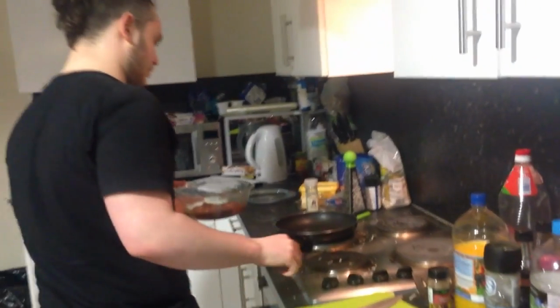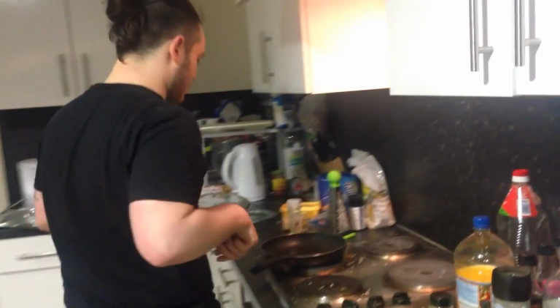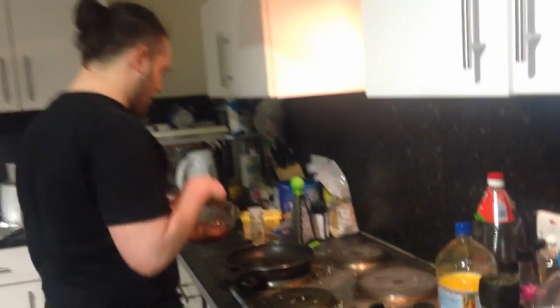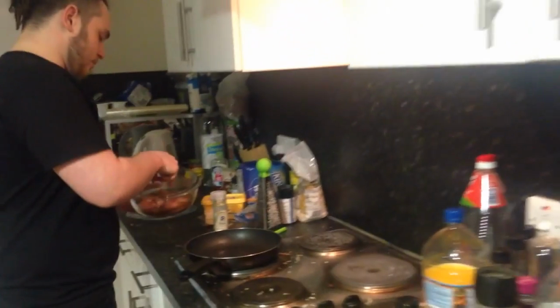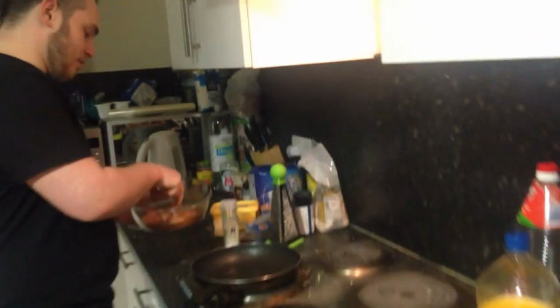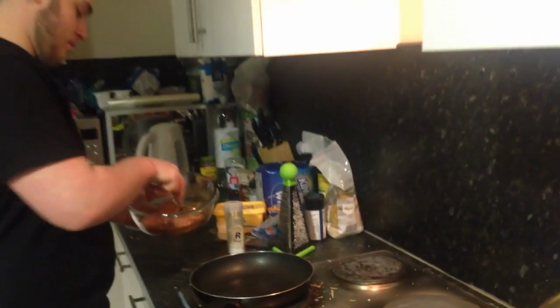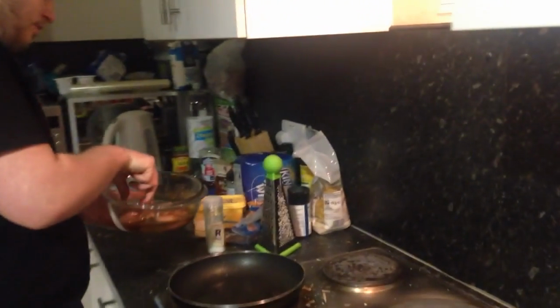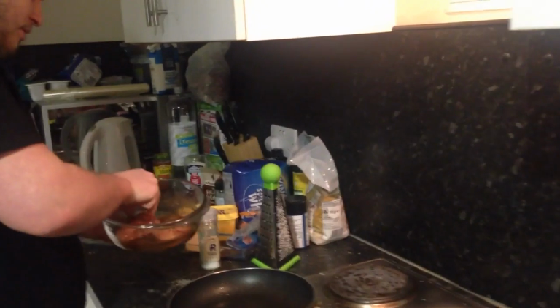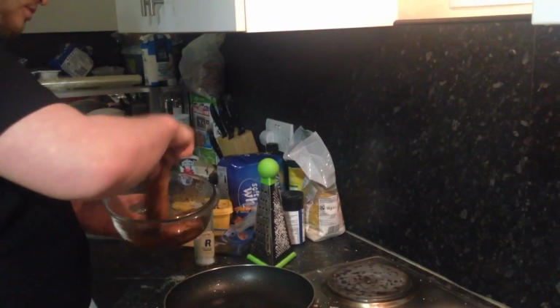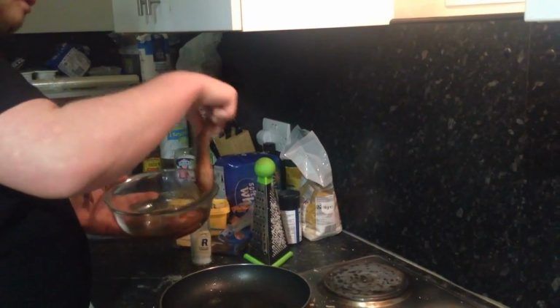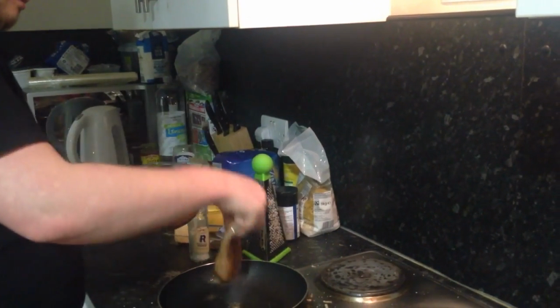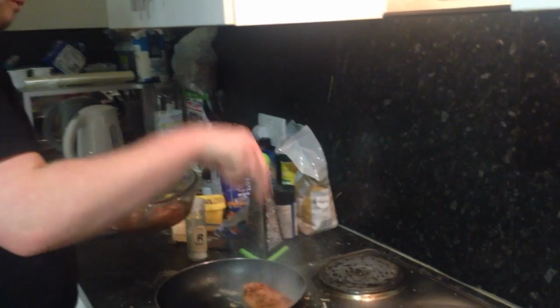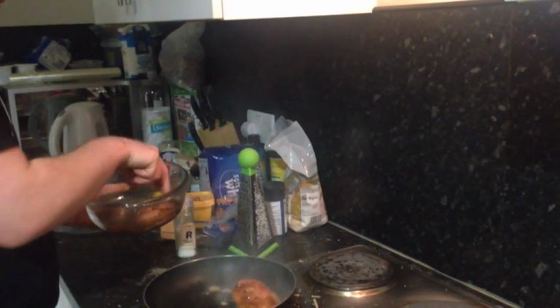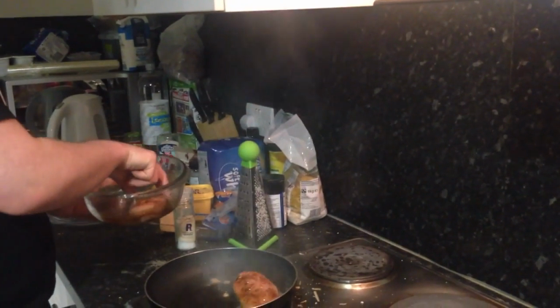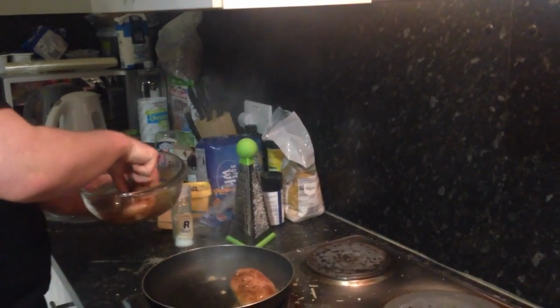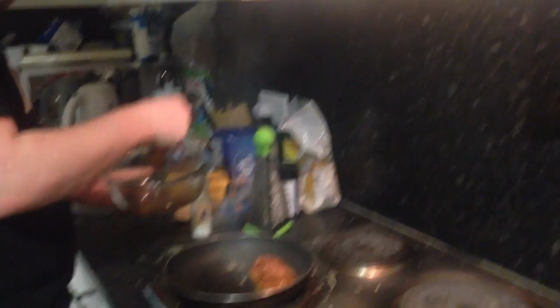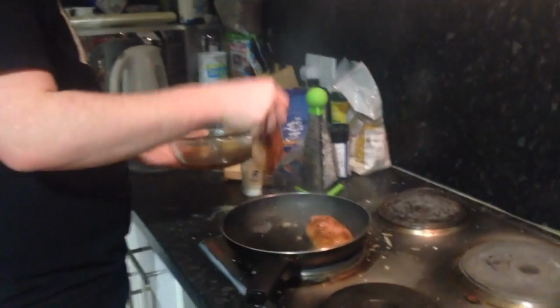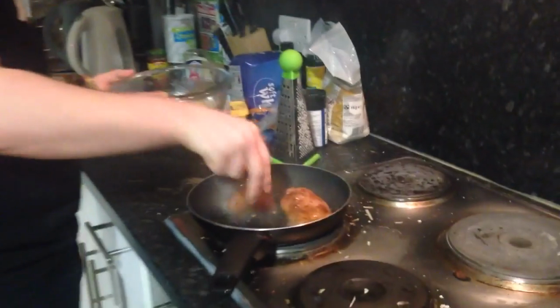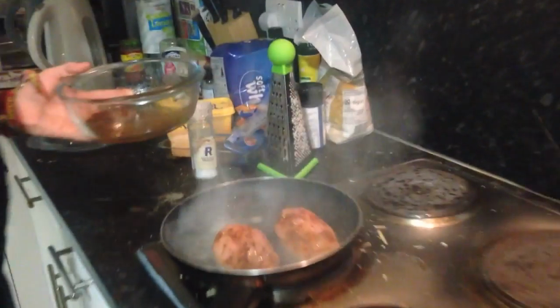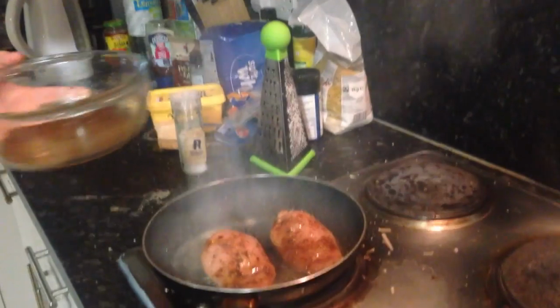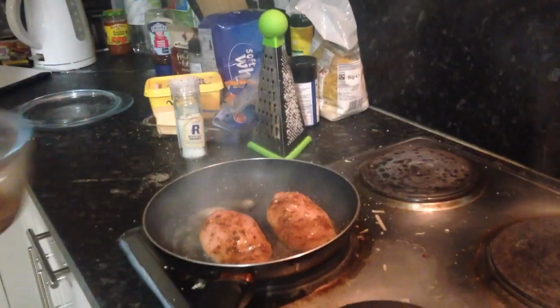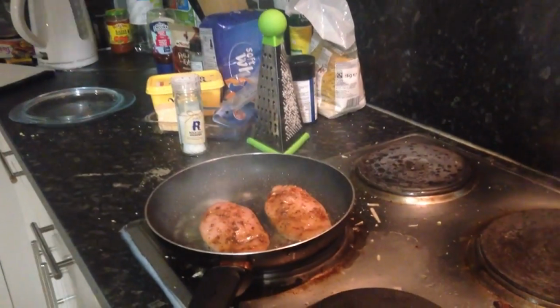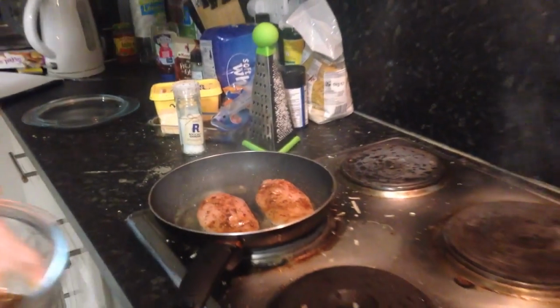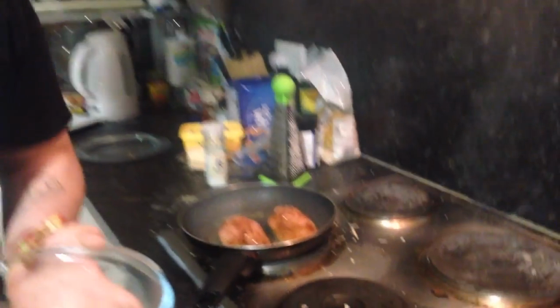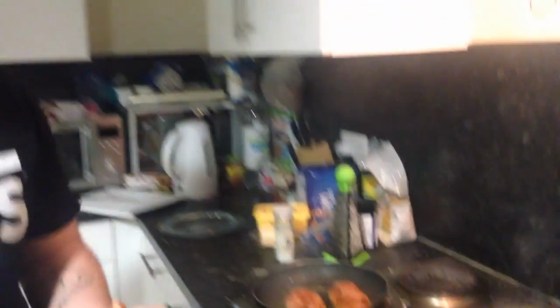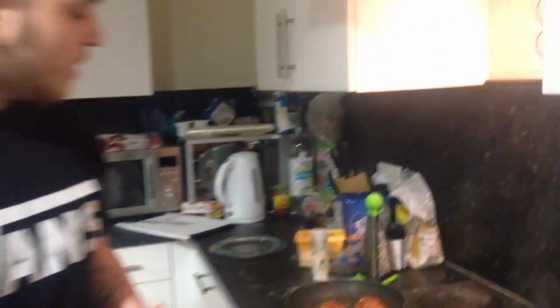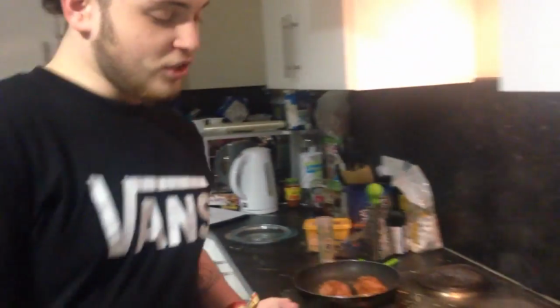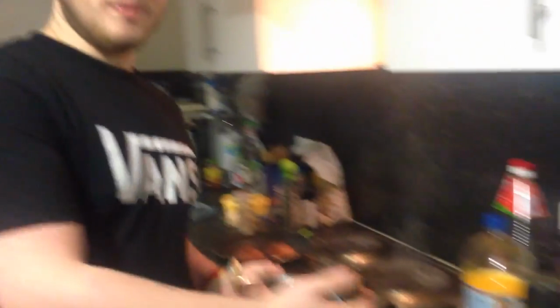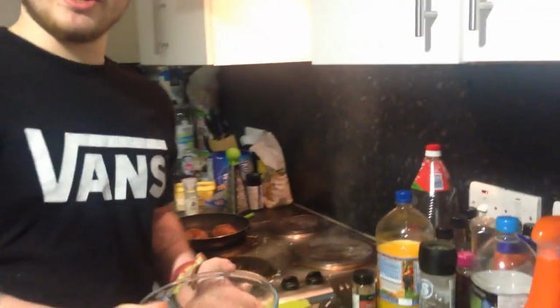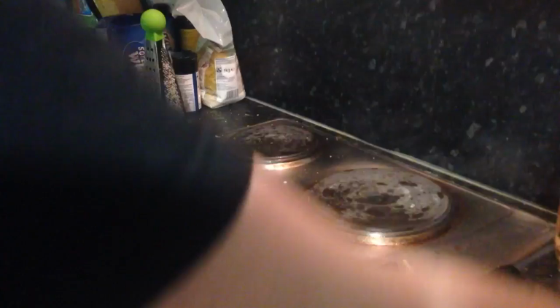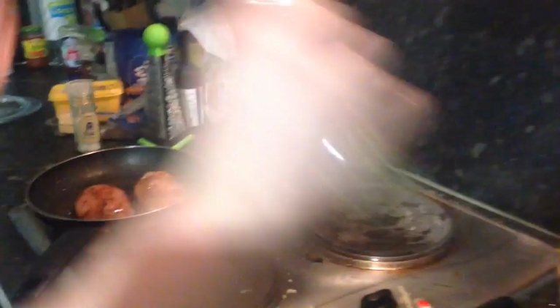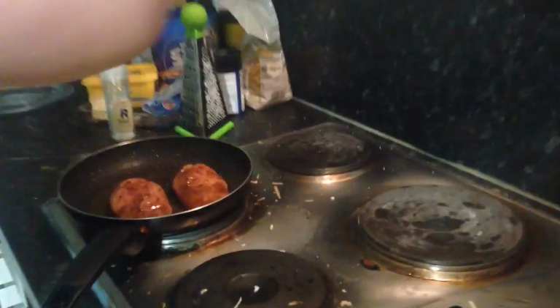I've got the frying pan on so it's nice and hot. Just chuck it around. Then I just cook them for a bit. Then I'm going to chuck in a bit of onion and put a bit of pepper on it.